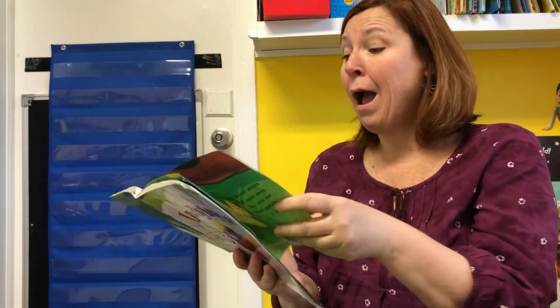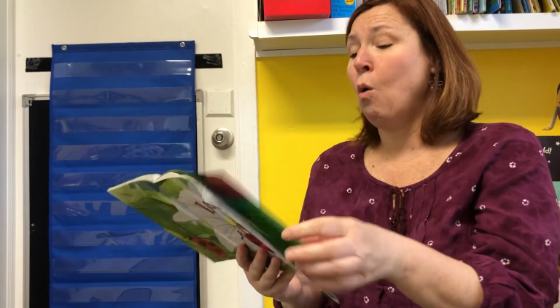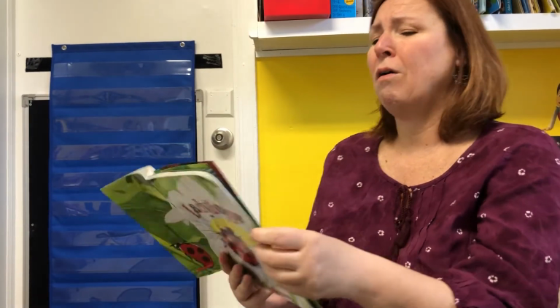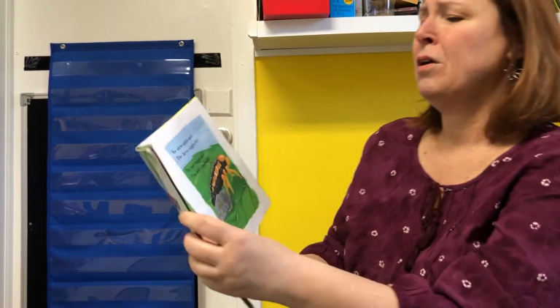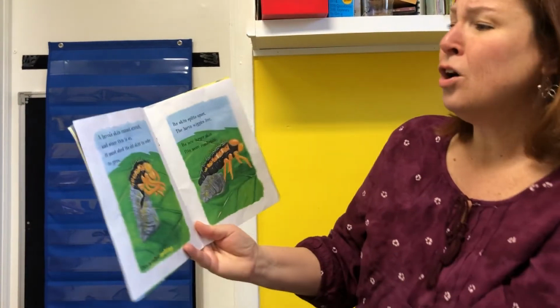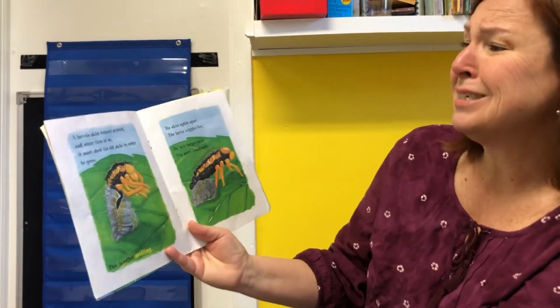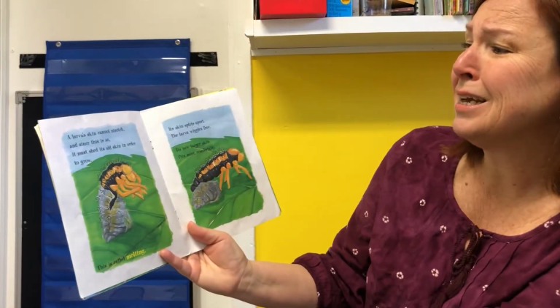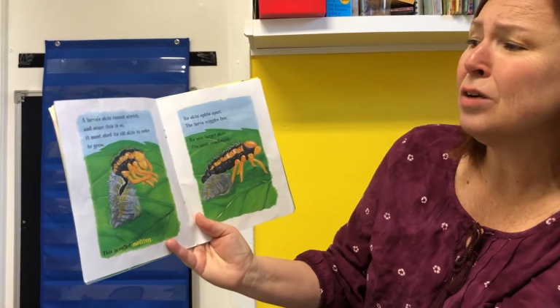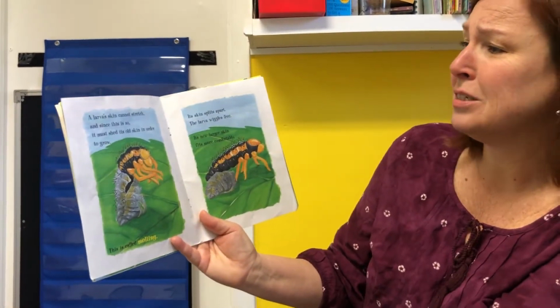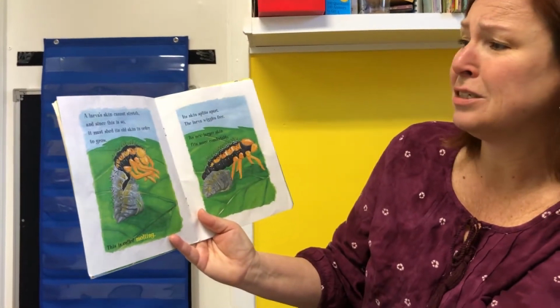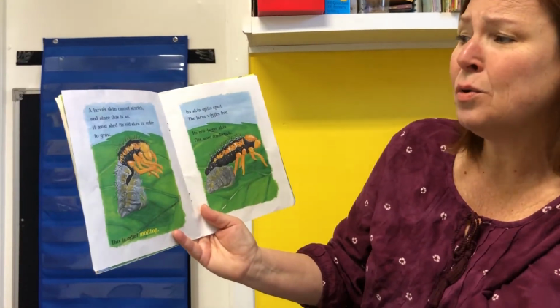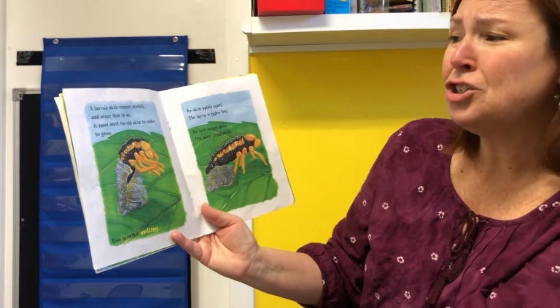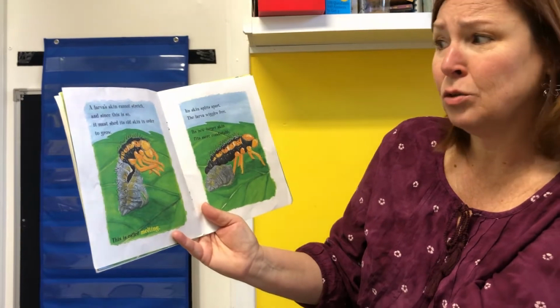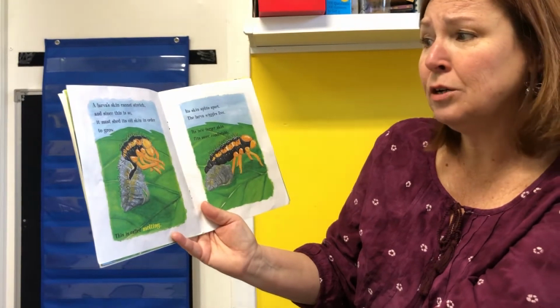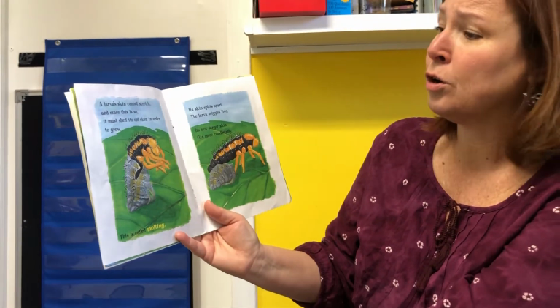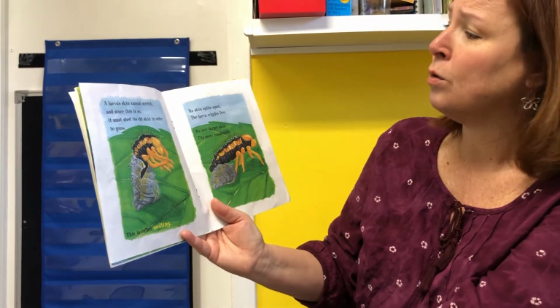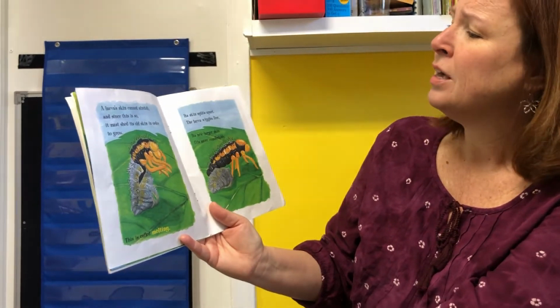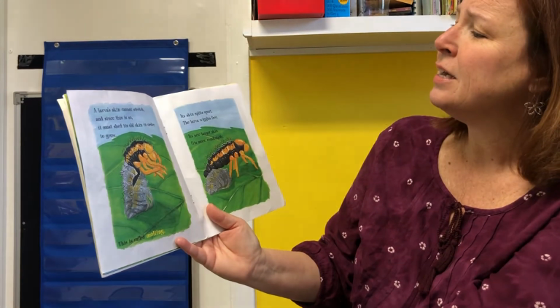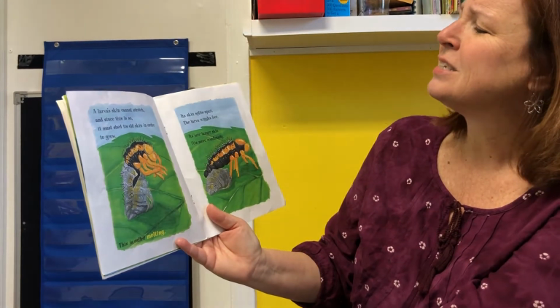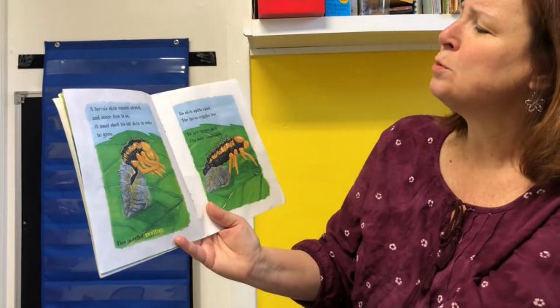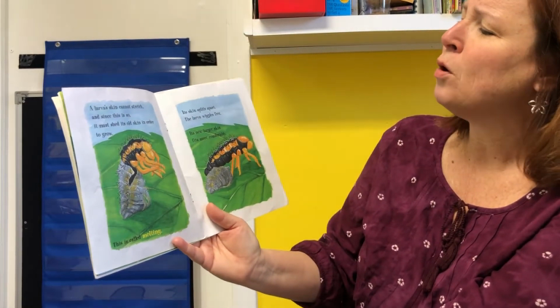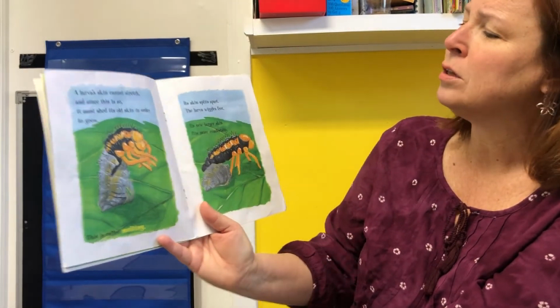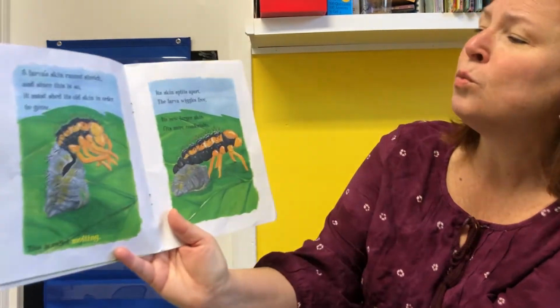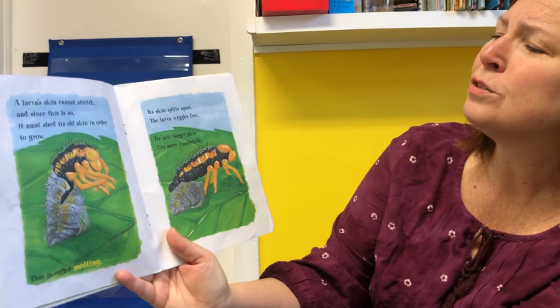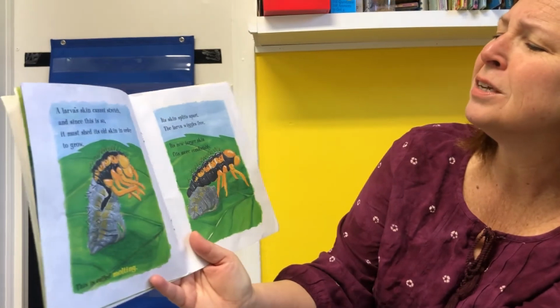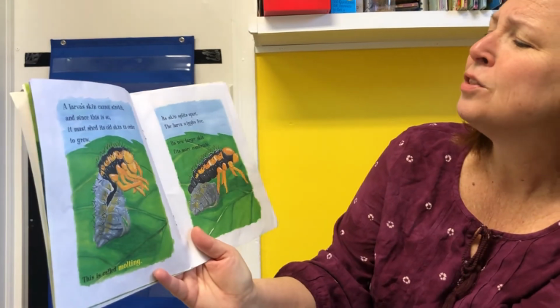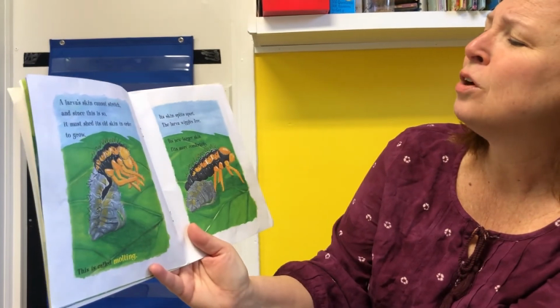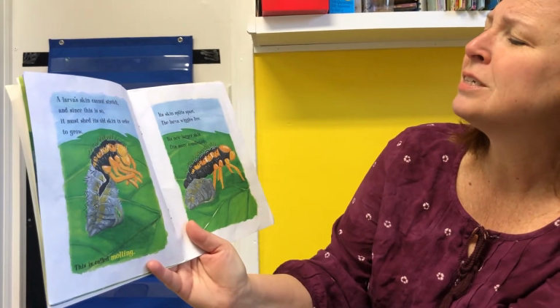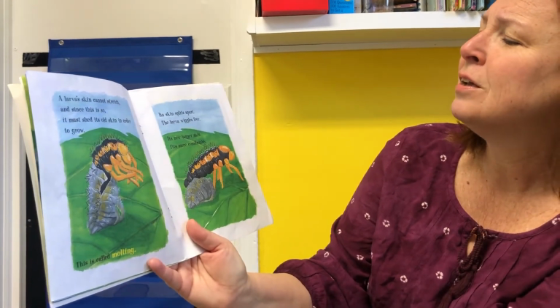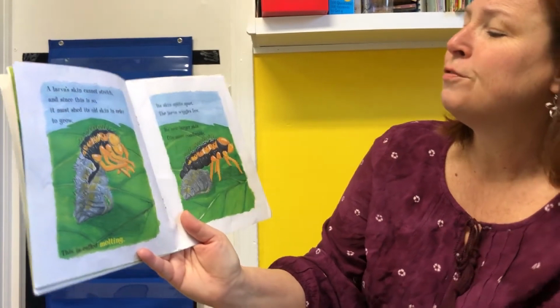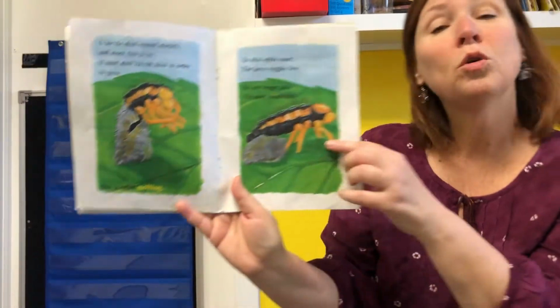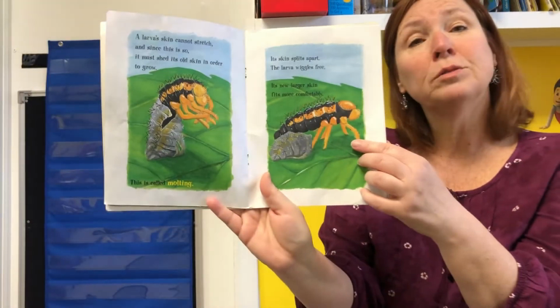They can eat 100 aphids a day. Wow! A larva's skin cannot stretch and since this is so, it must shed its old skin in order to grow. Its skin splits apart. The larva wiggles free. The new larva's skin fits more comfortably.